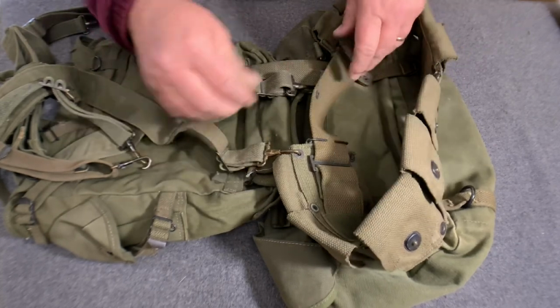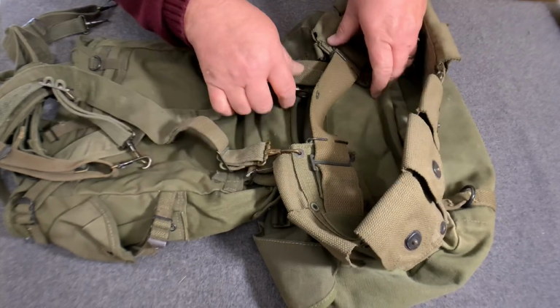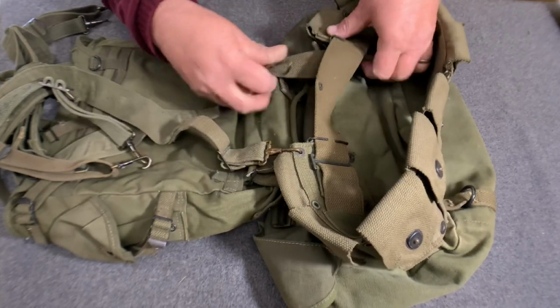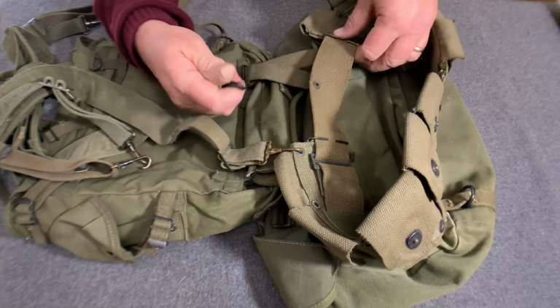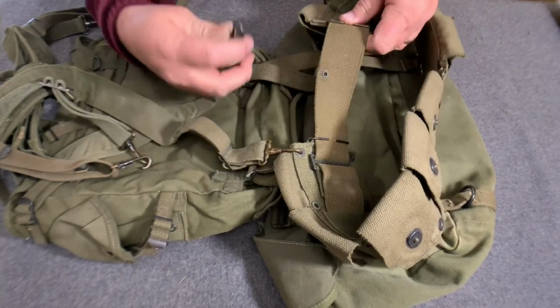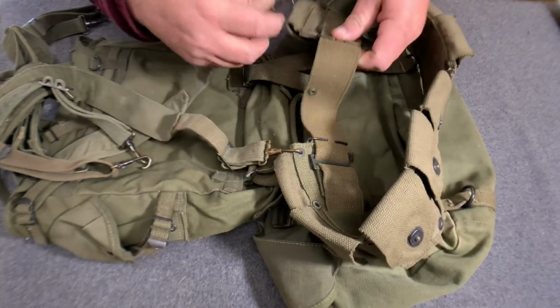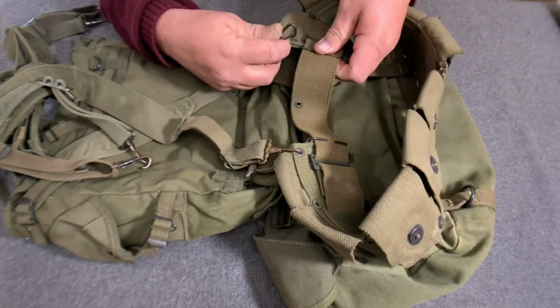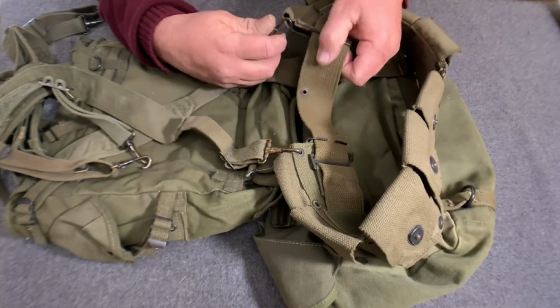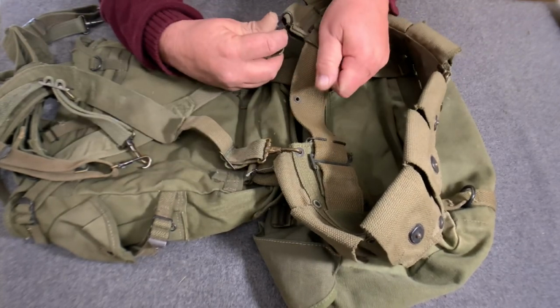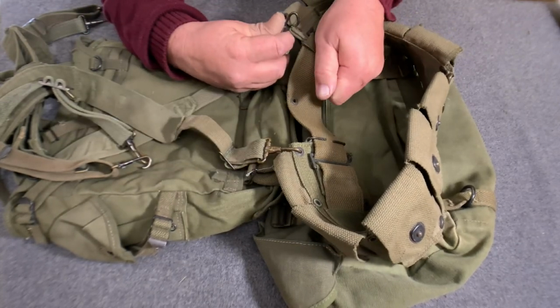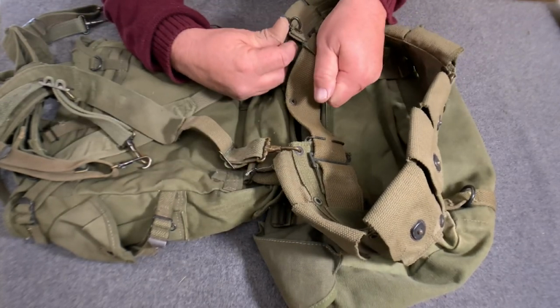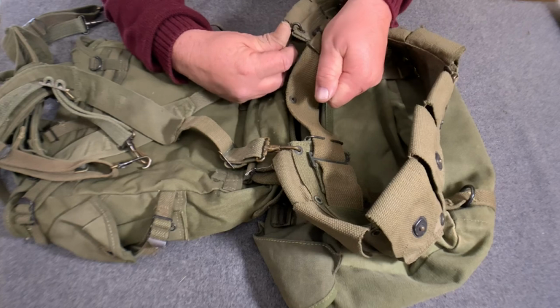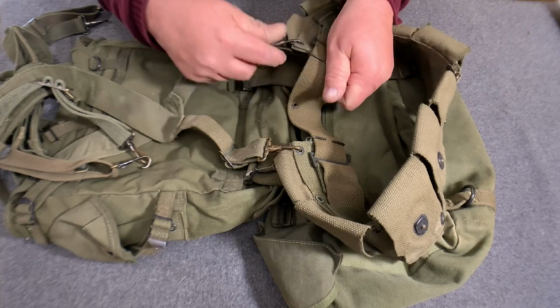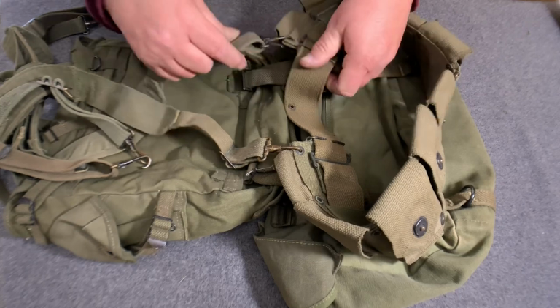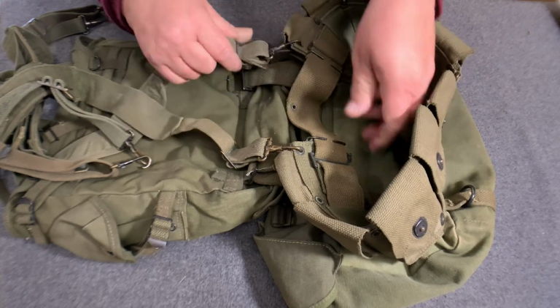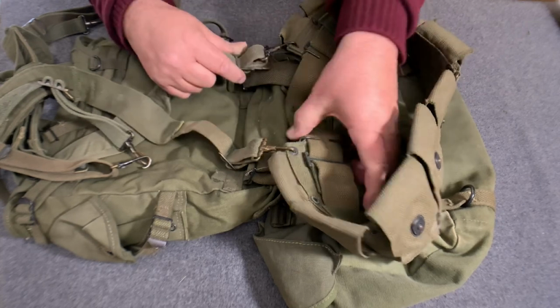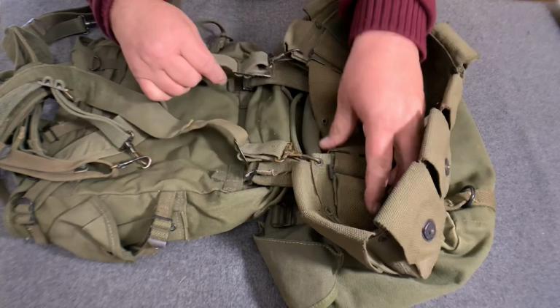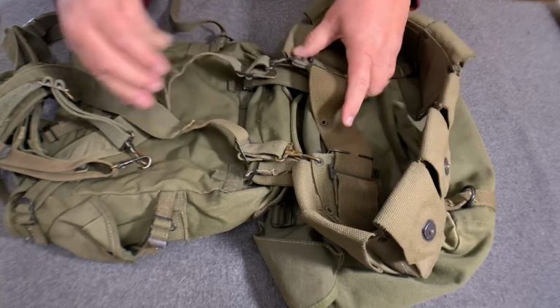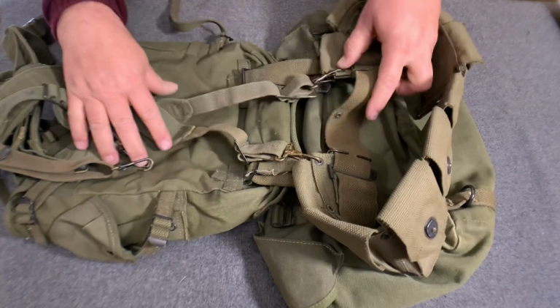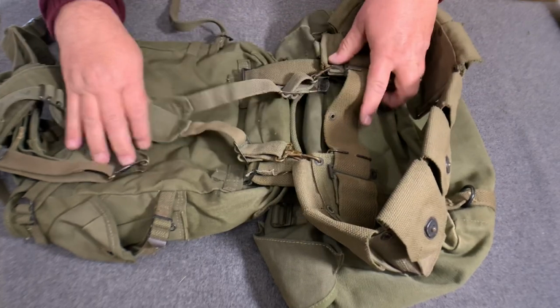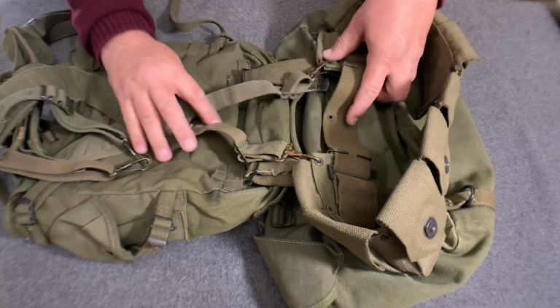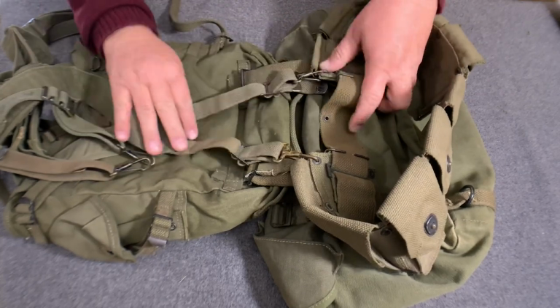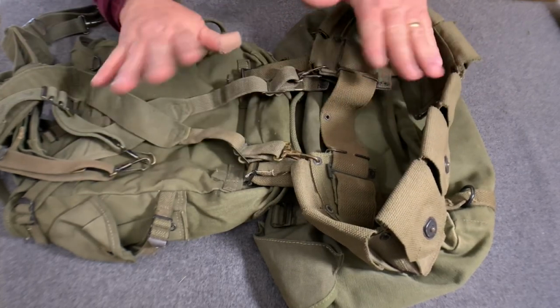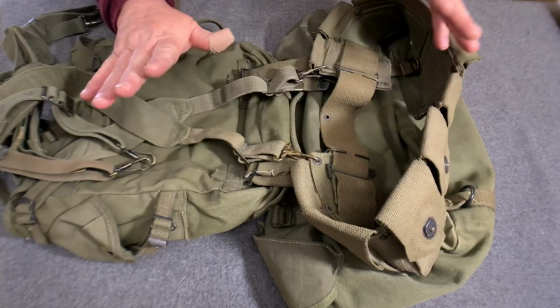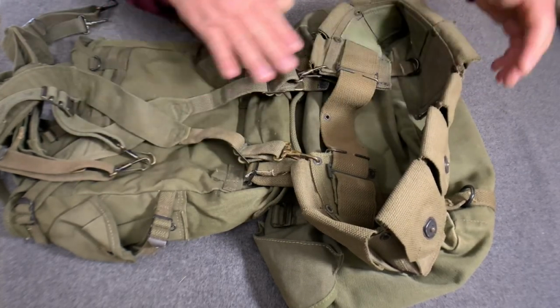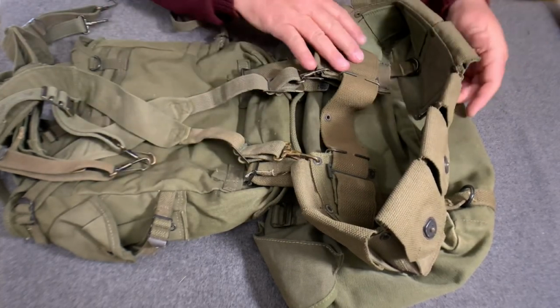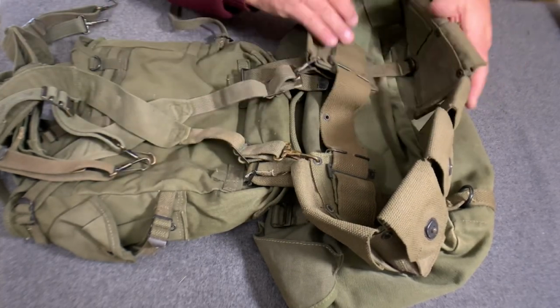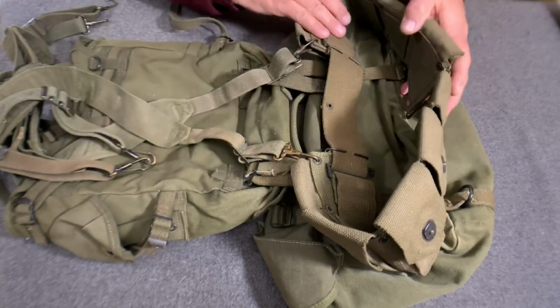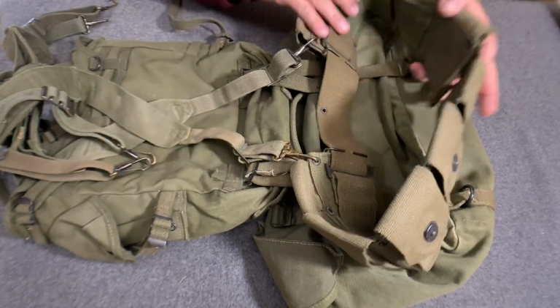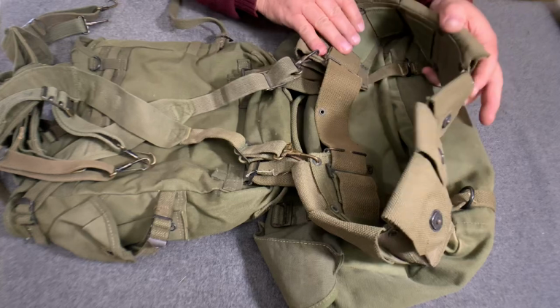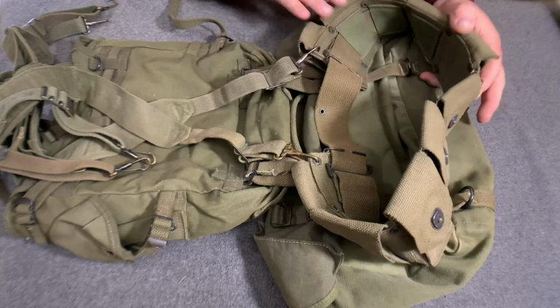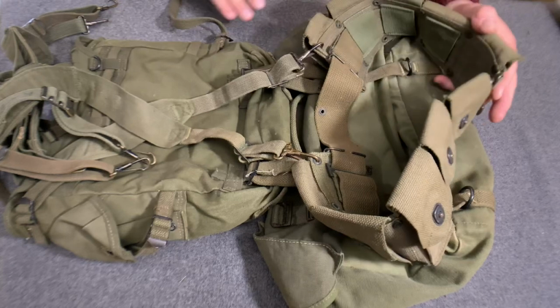On the end of the dismounted cartridge belt, just like normal. That procedure is the same.